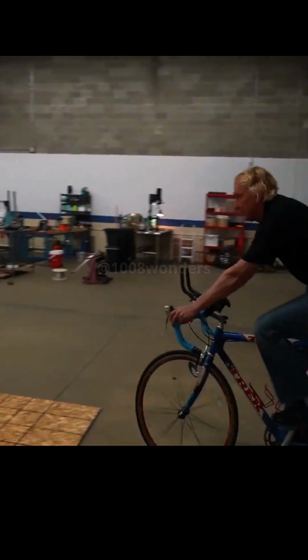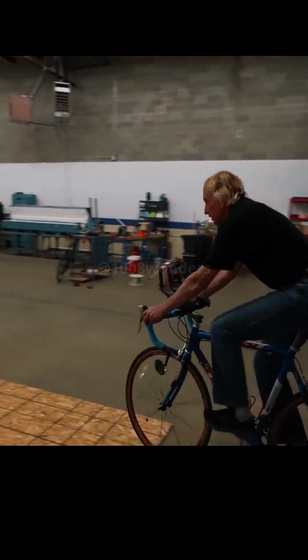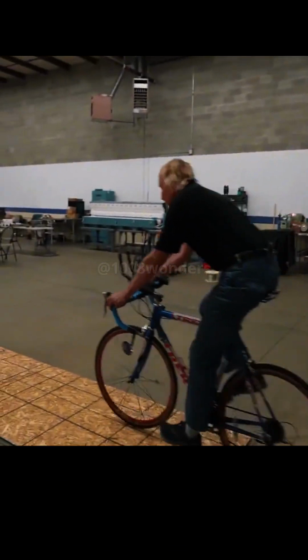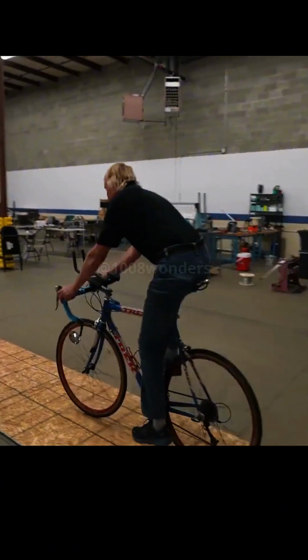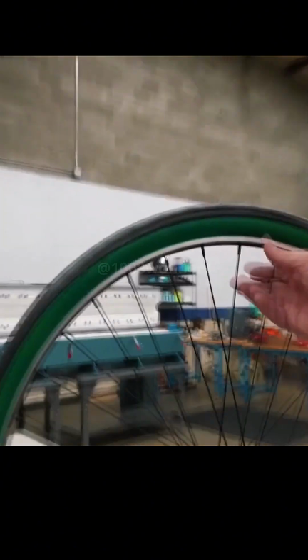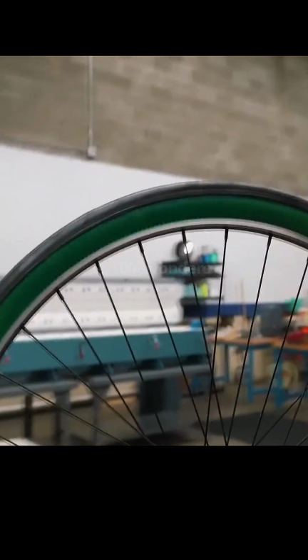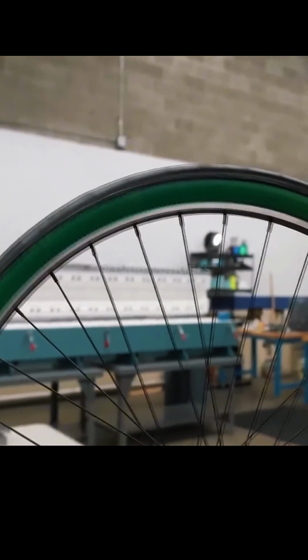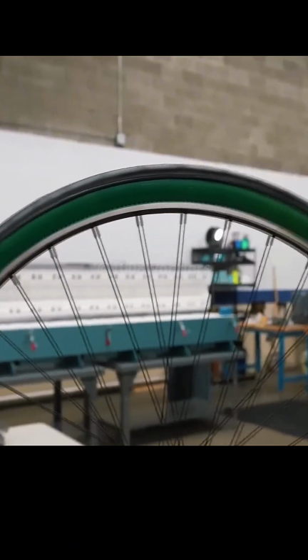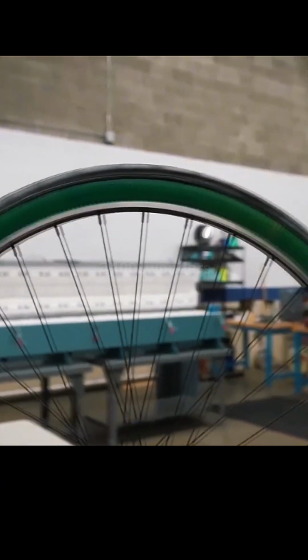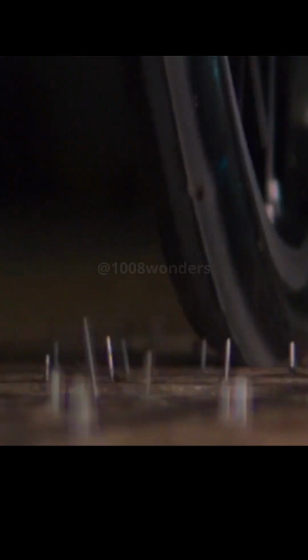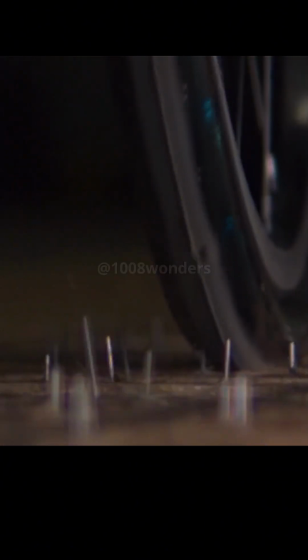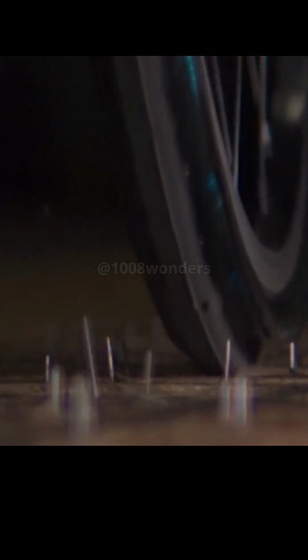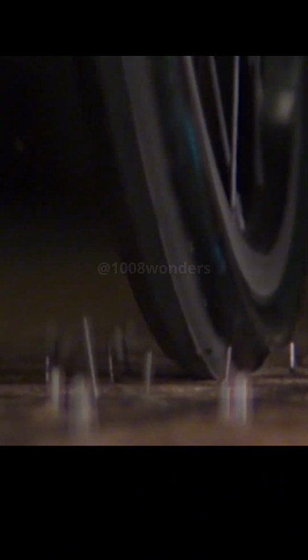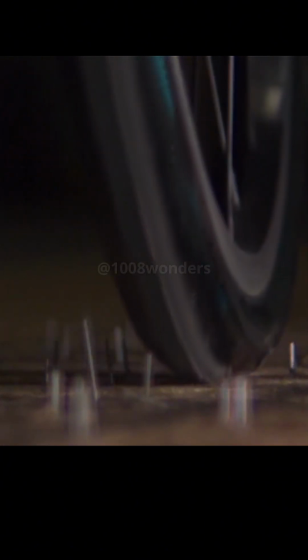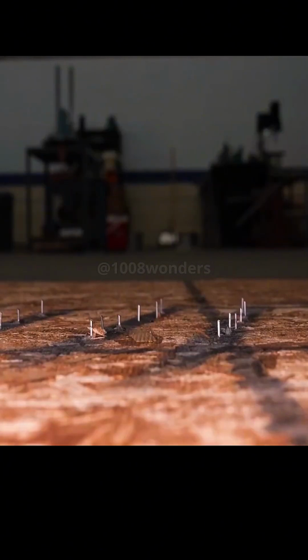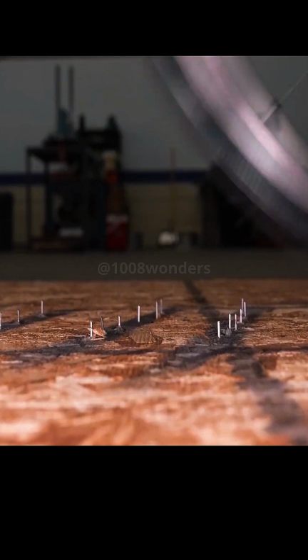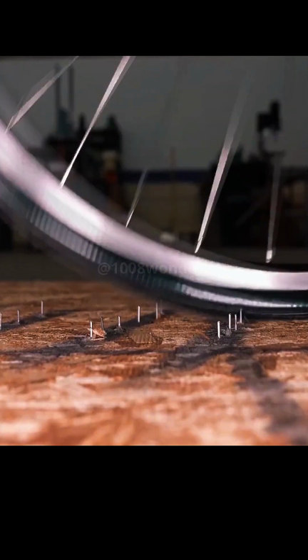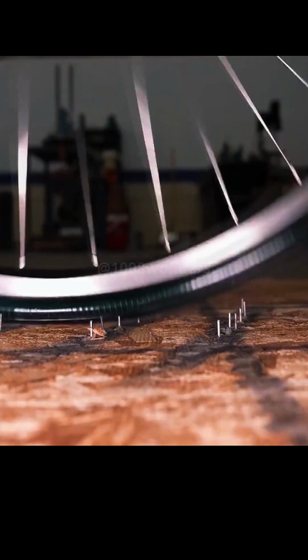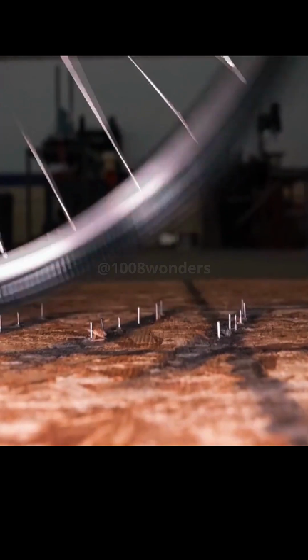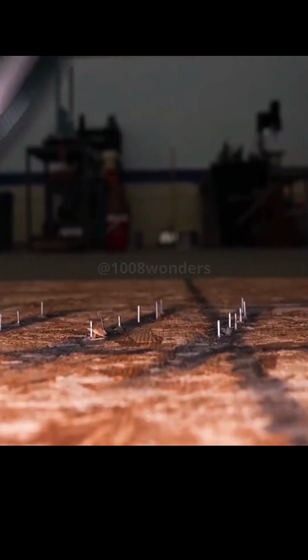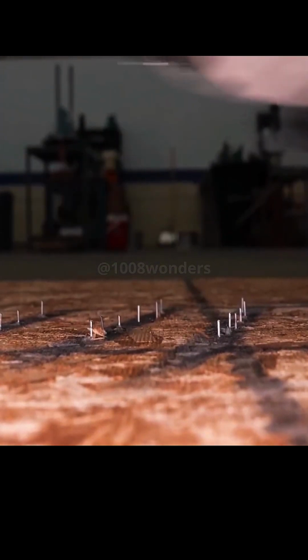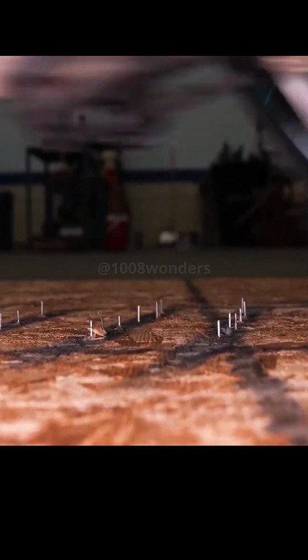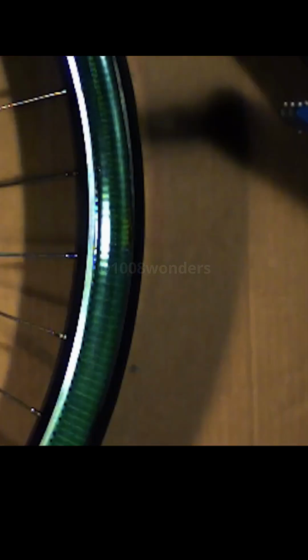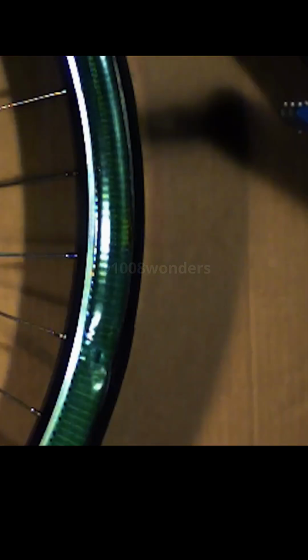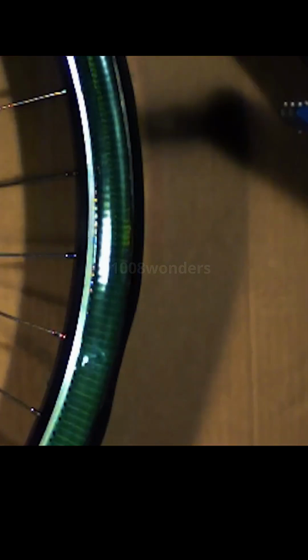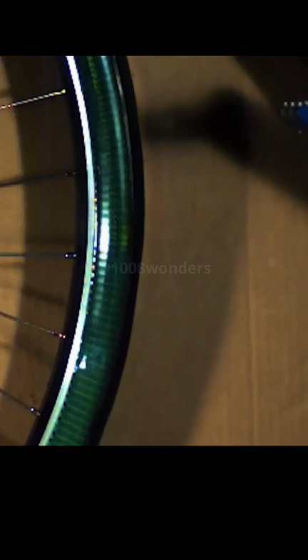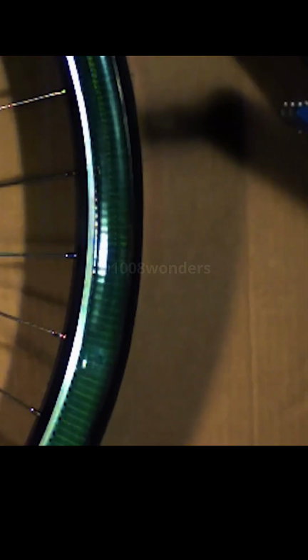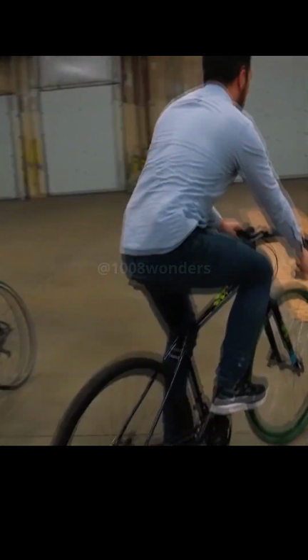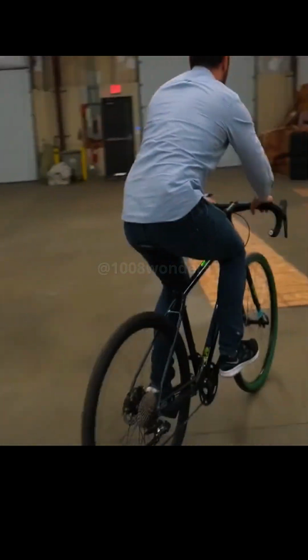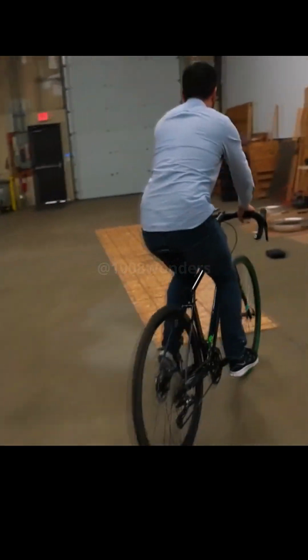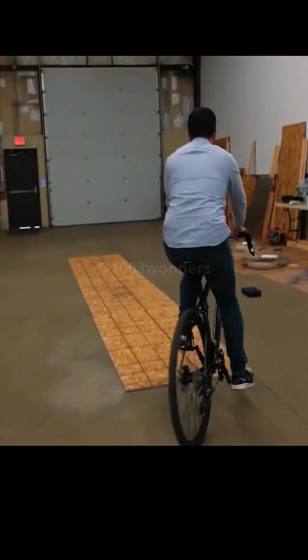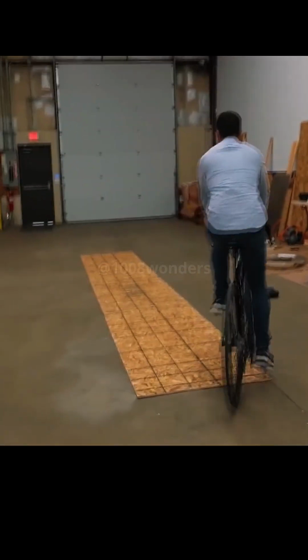In a test with a bicycle, tires made of memory metal are put on and then ridden over a pegboard. You can see that the tires are hardly affected in any way. Even if a bullet passes through, it still does not affect normal riding.